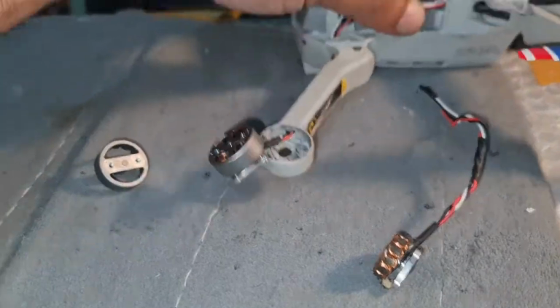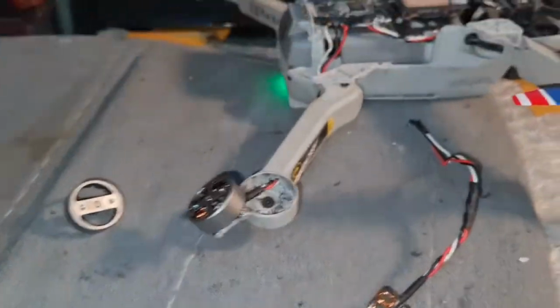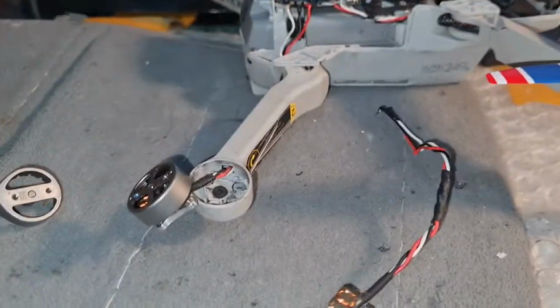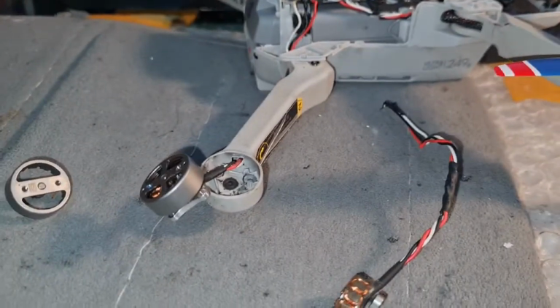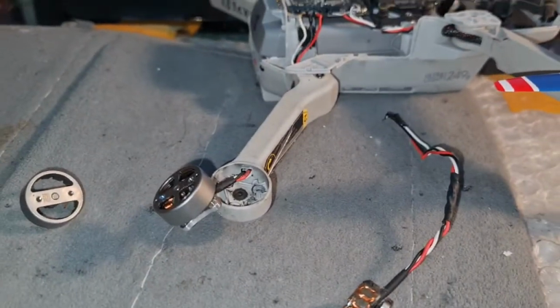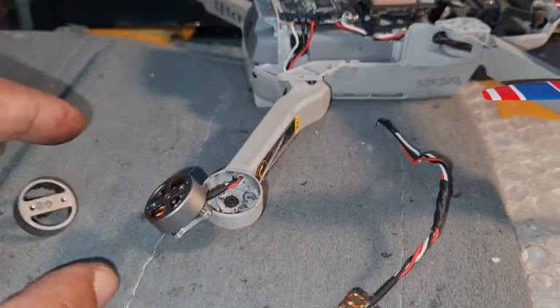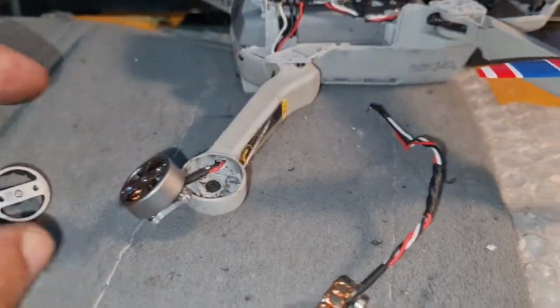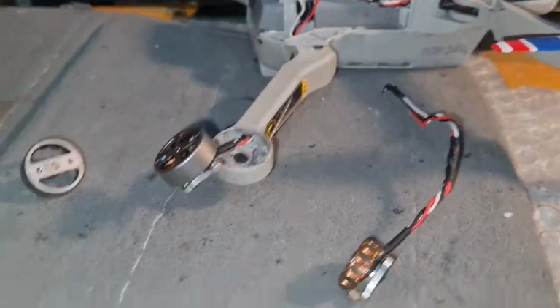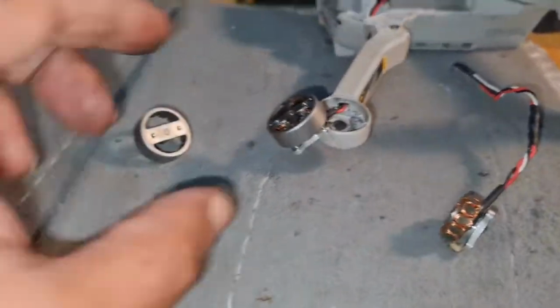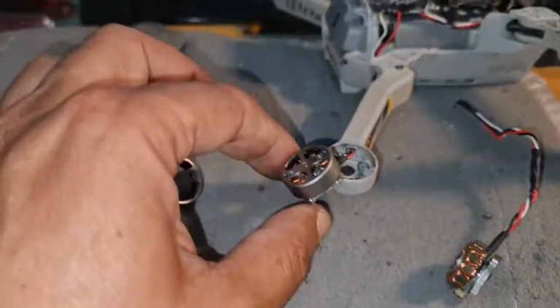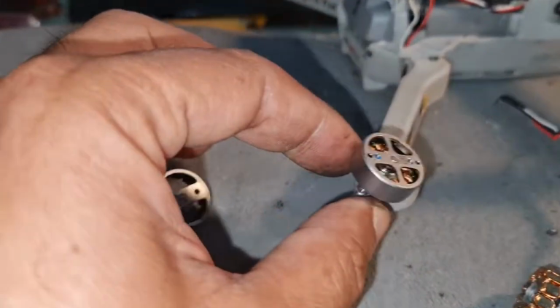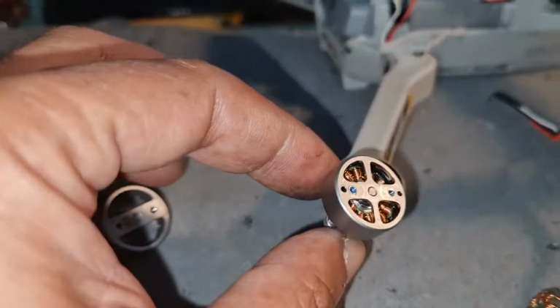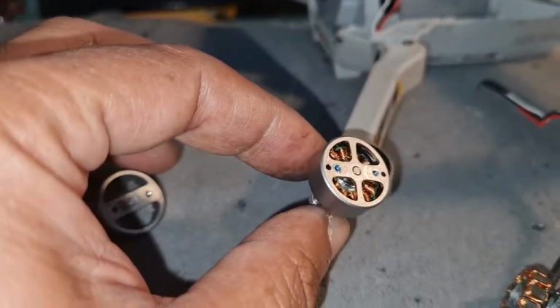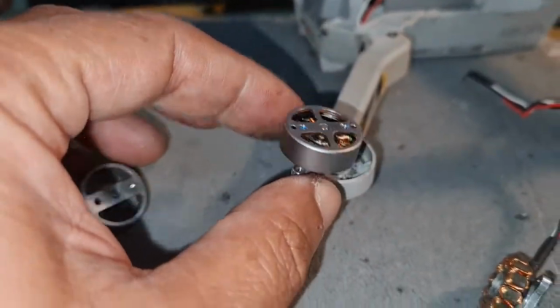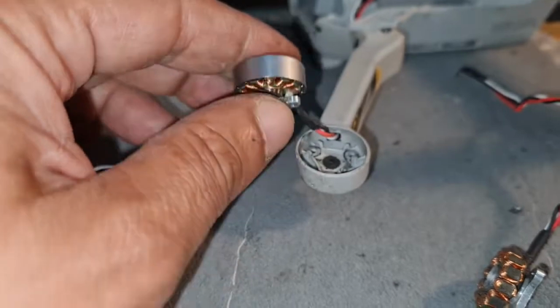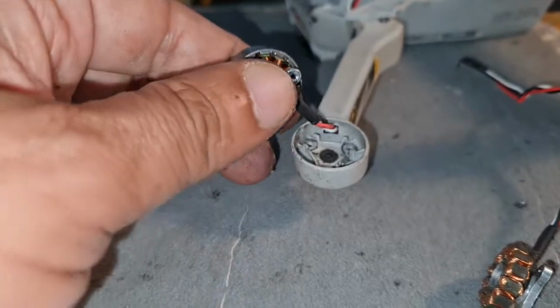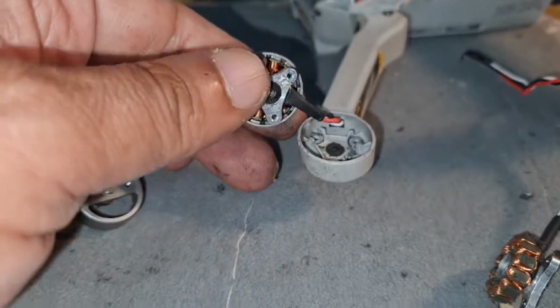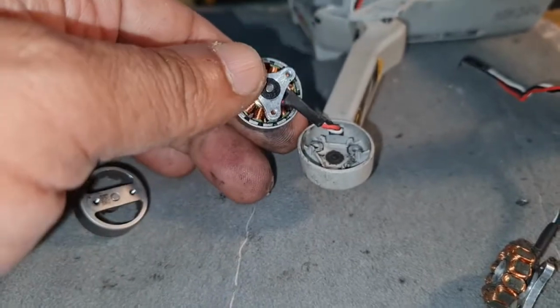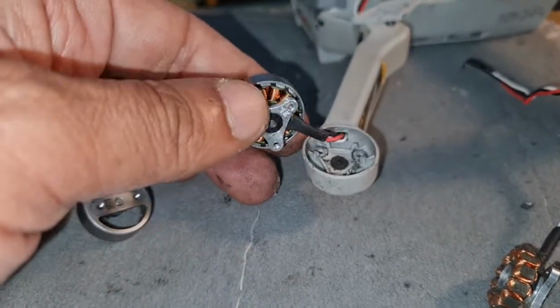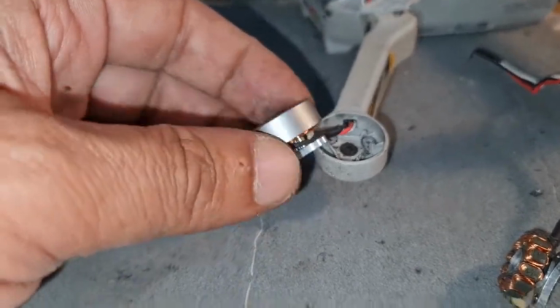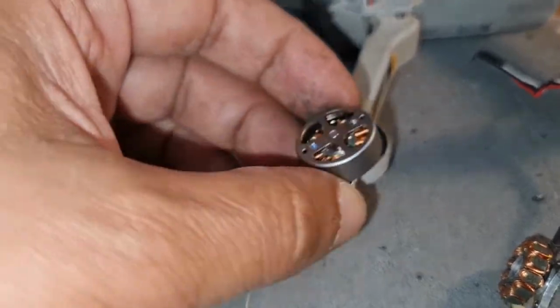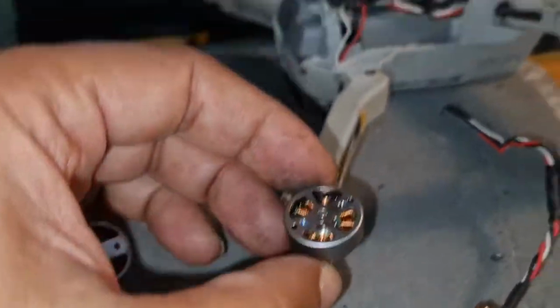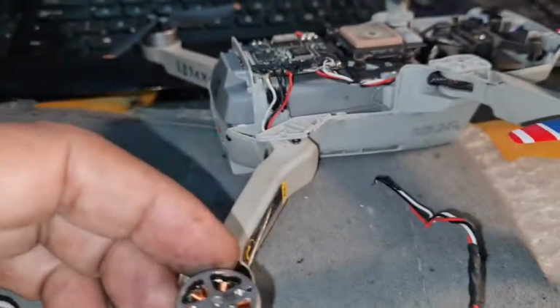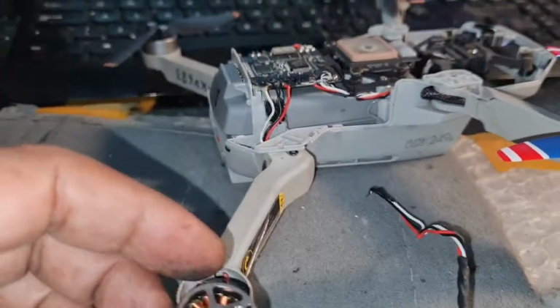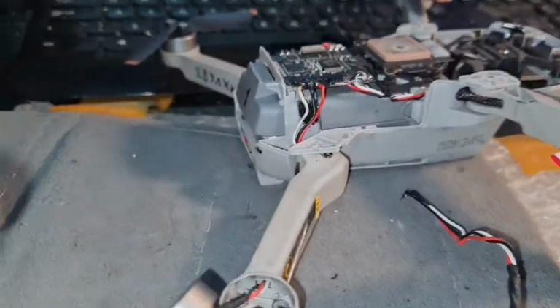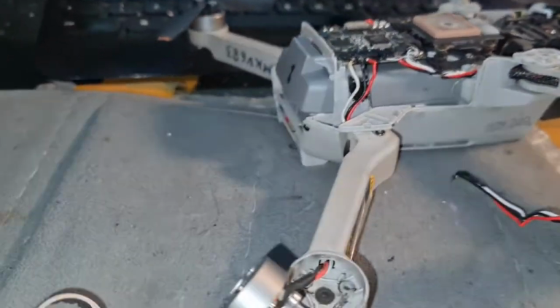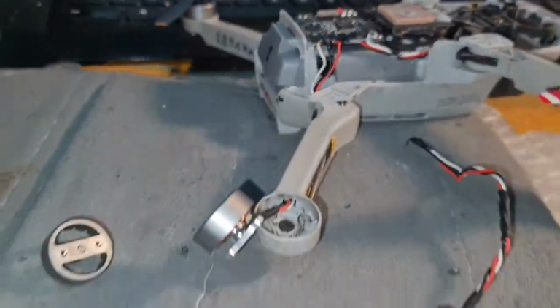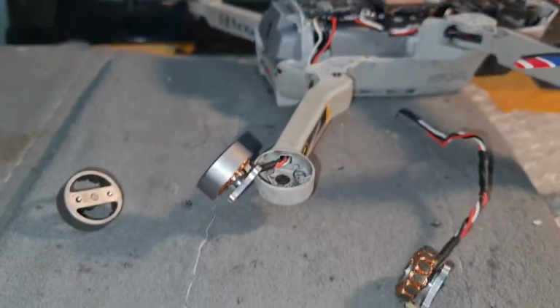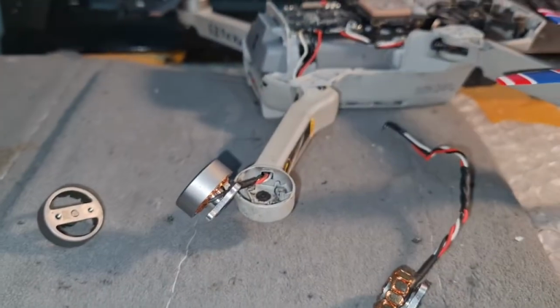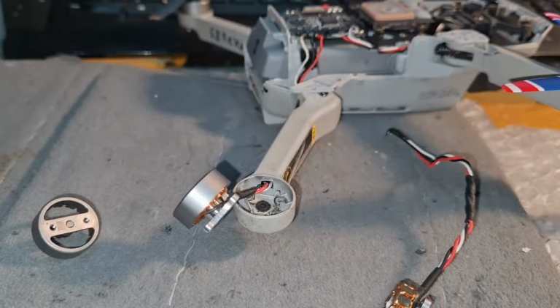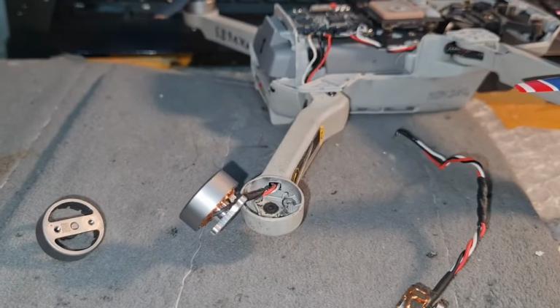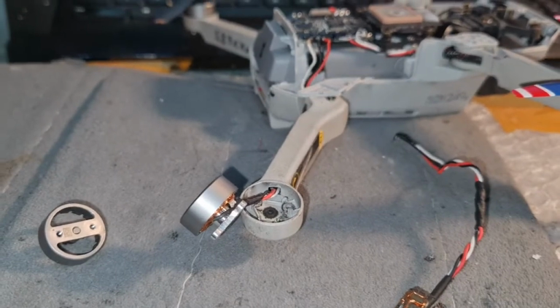If I change back to the old motor in the same situation, the message goes away and it's ready to fly. So basically this new motor is not compatible or not working with this mini drone.